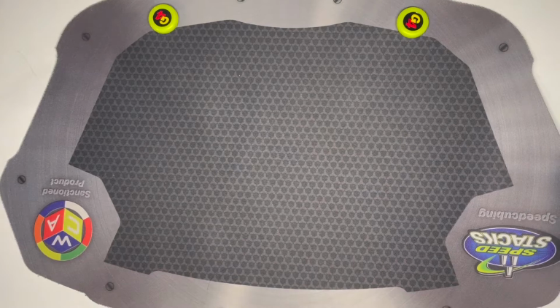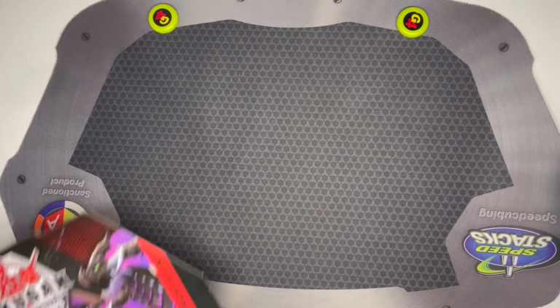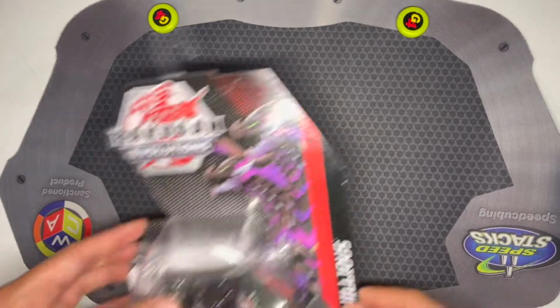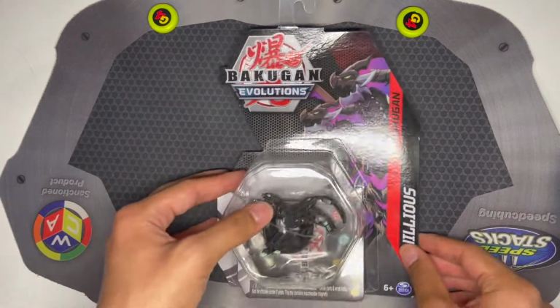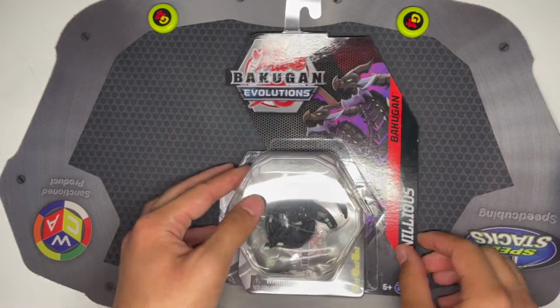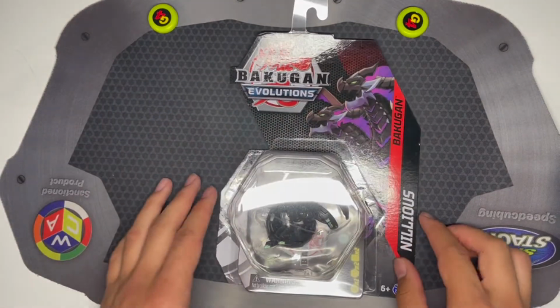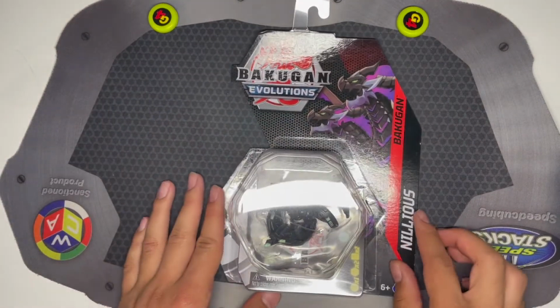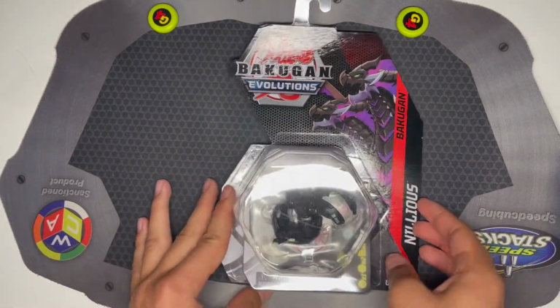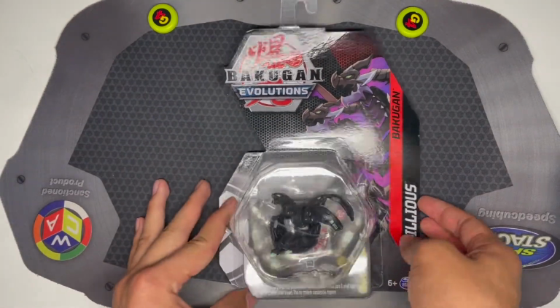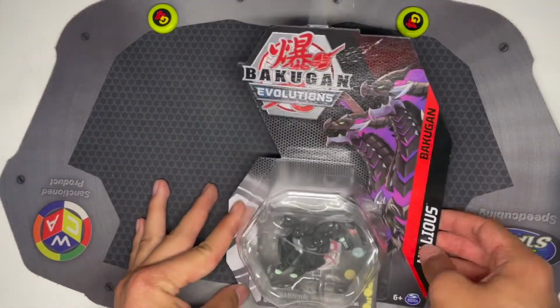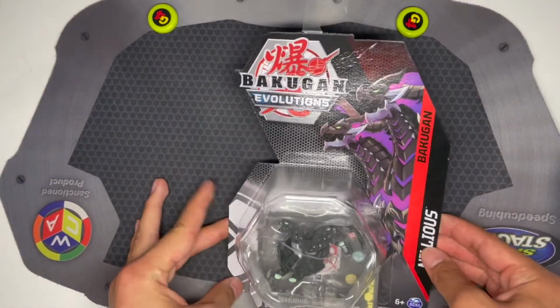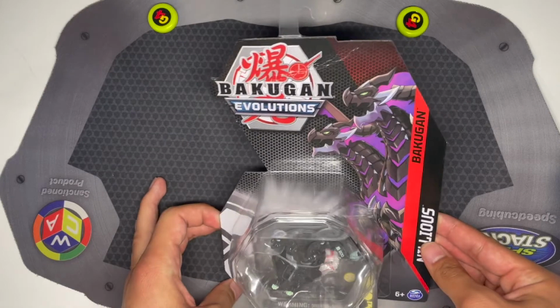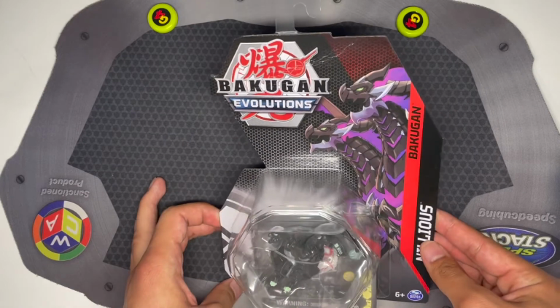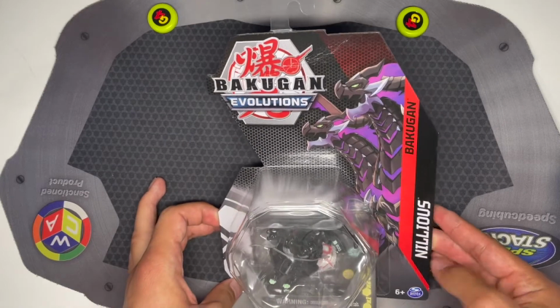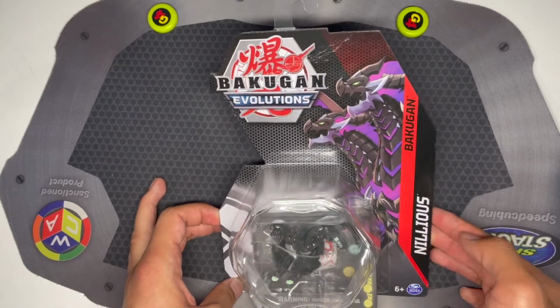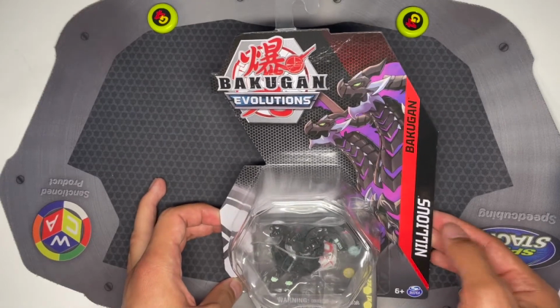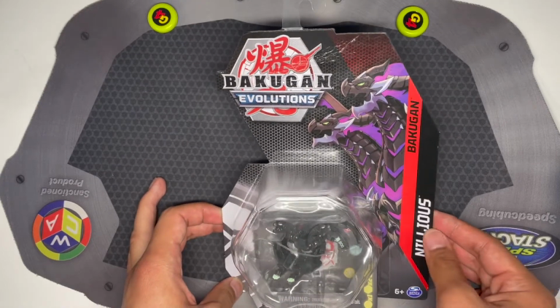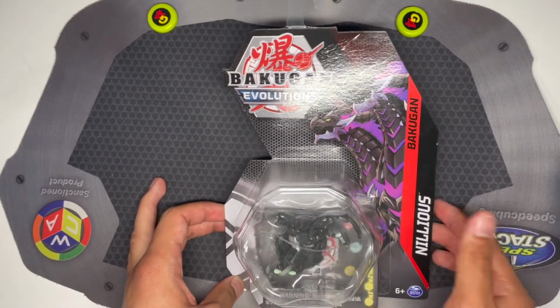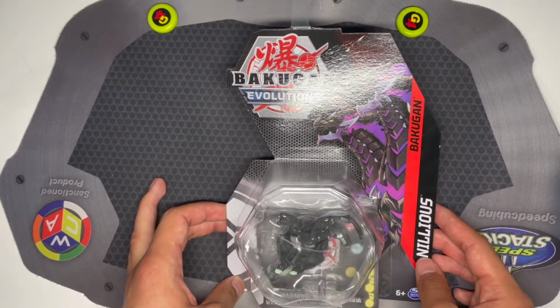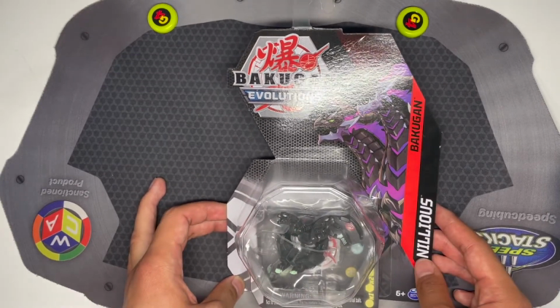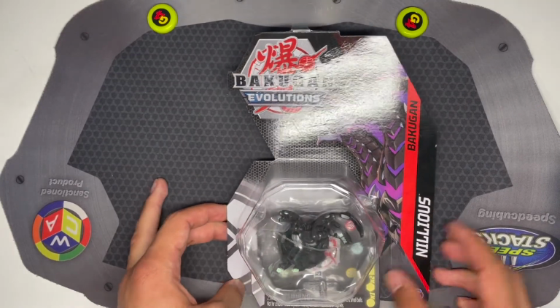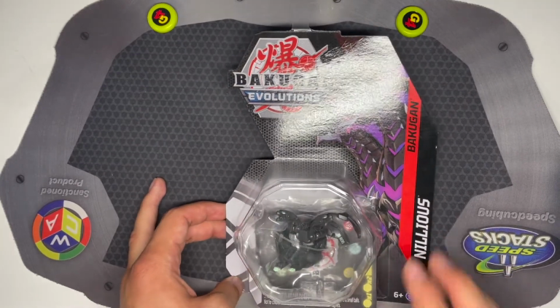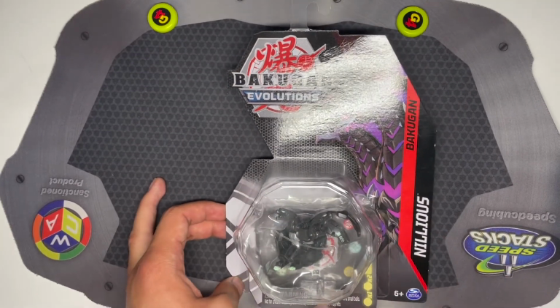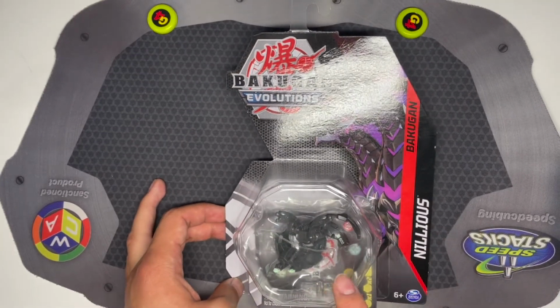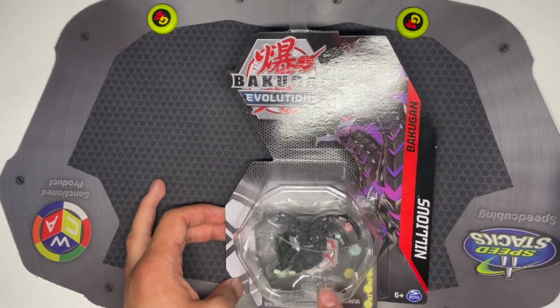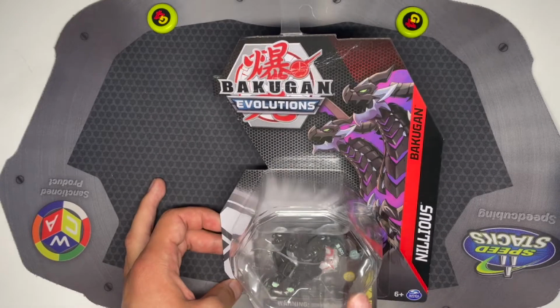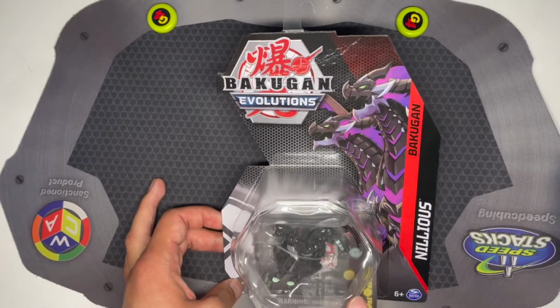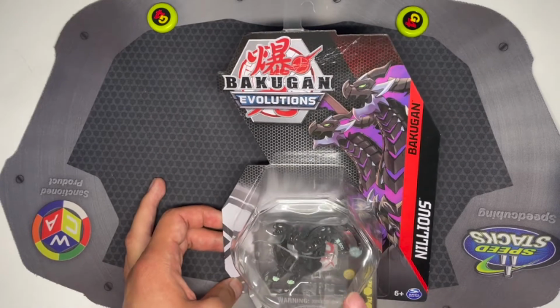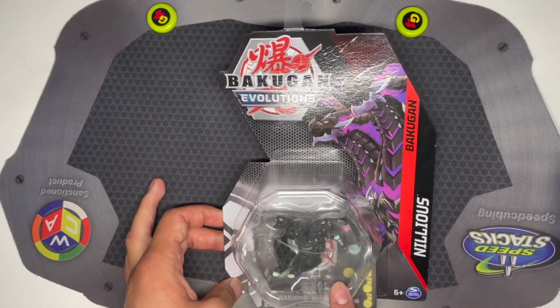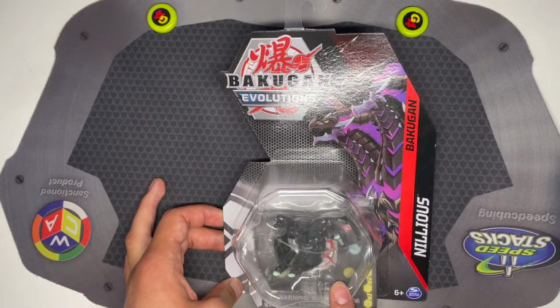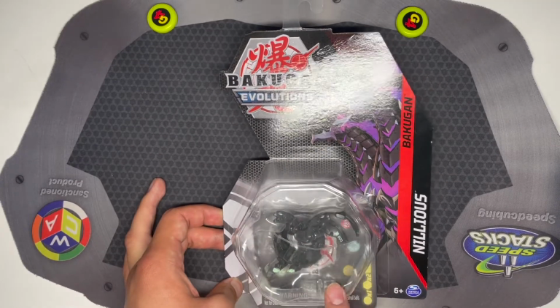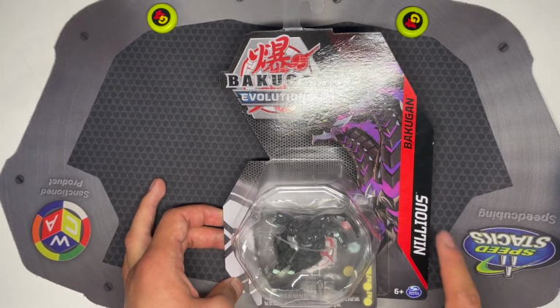Hello YouTube. Today I'm going to be doing an unboxing and review of the new Bakugan Evolutions Core Darkest Nilius. This is just the standard core — it's not a platinum or anything.